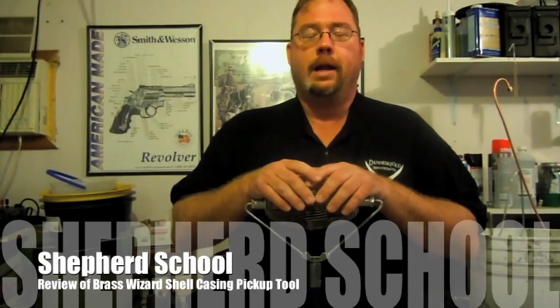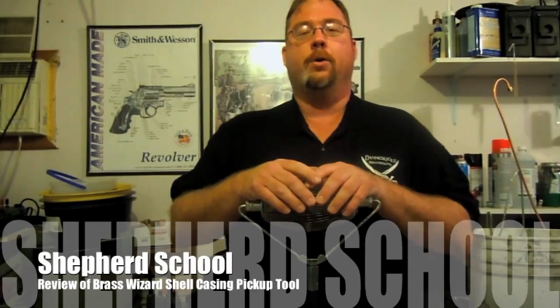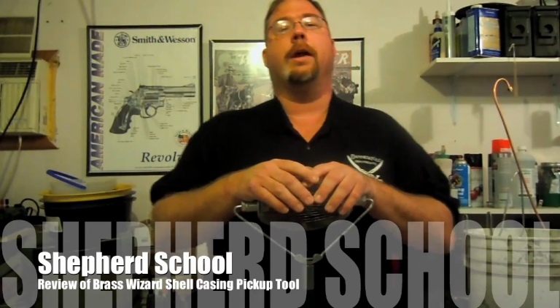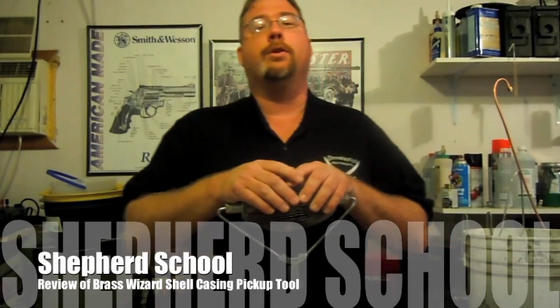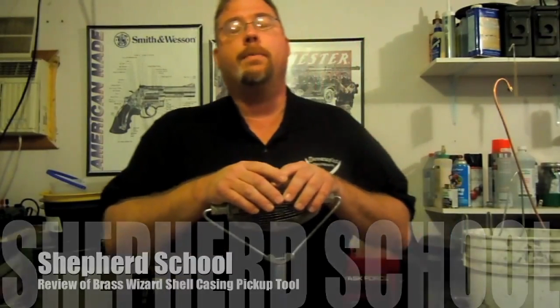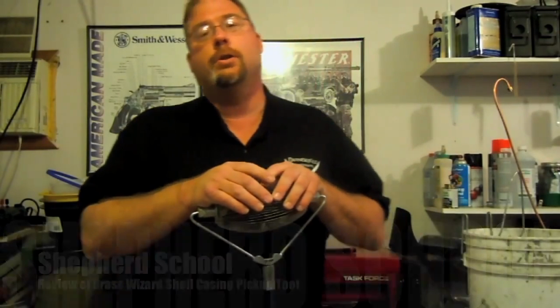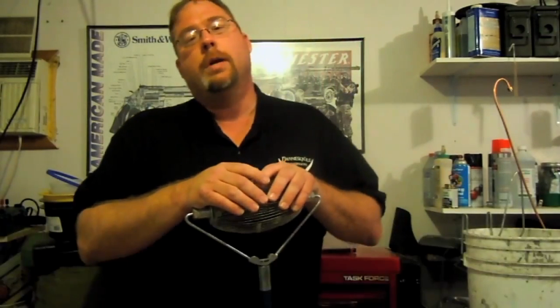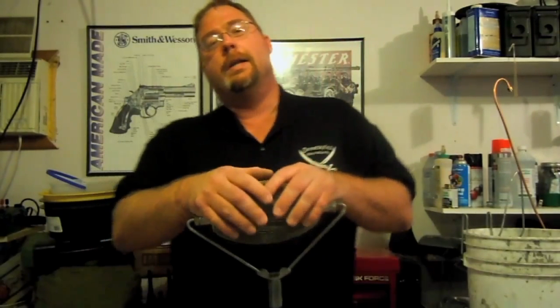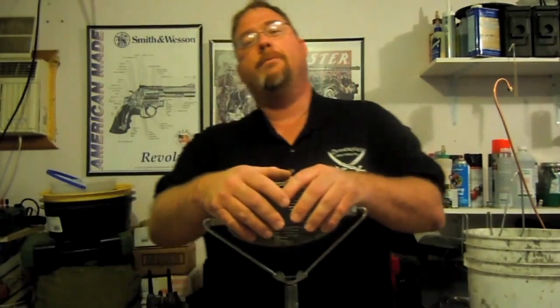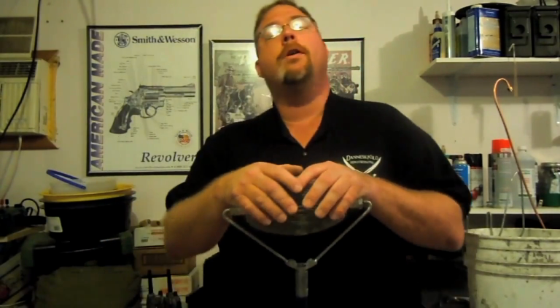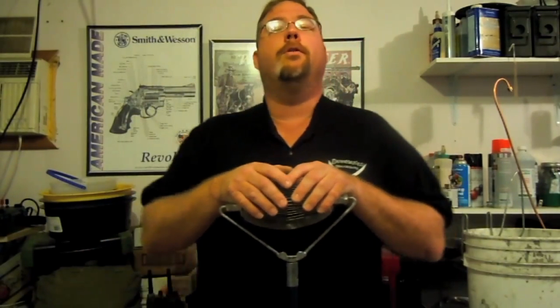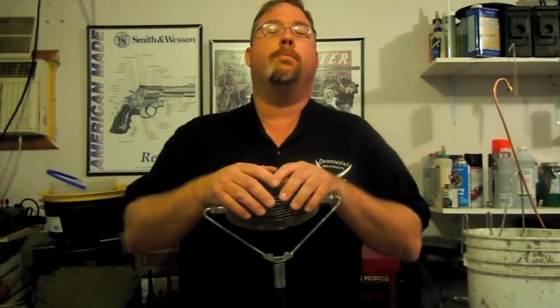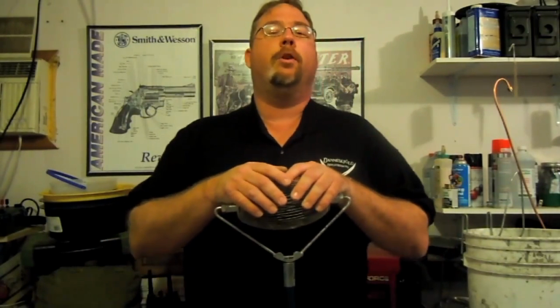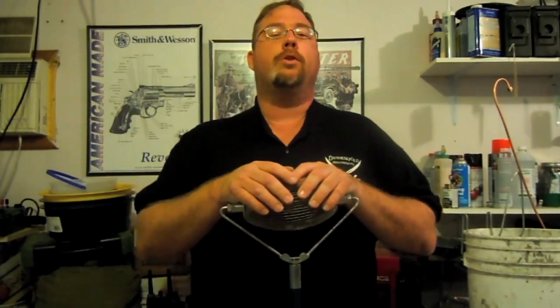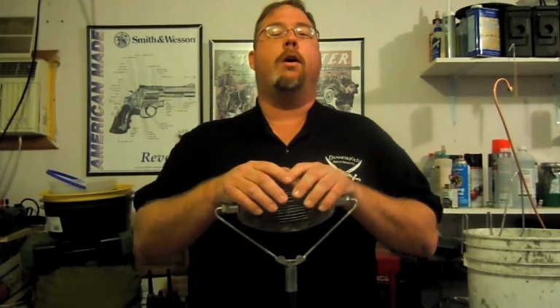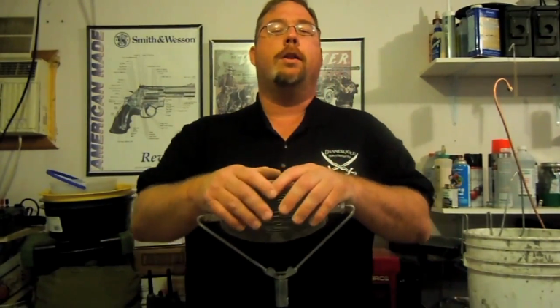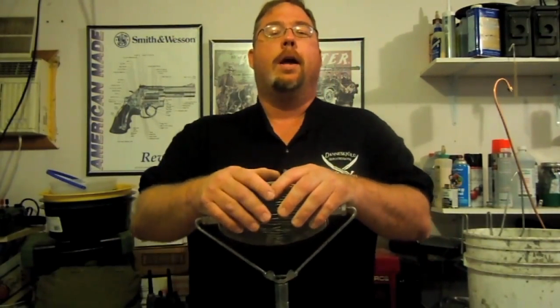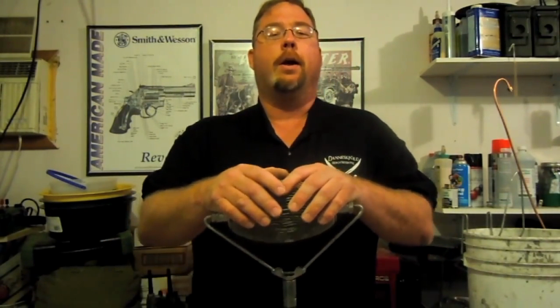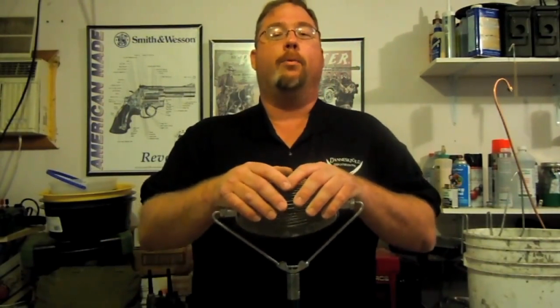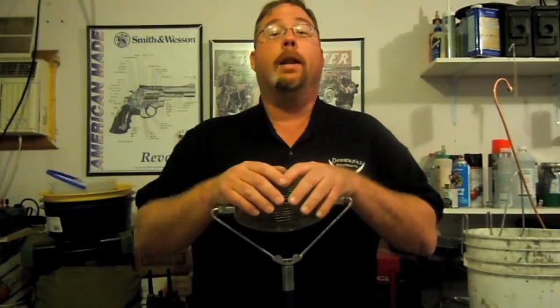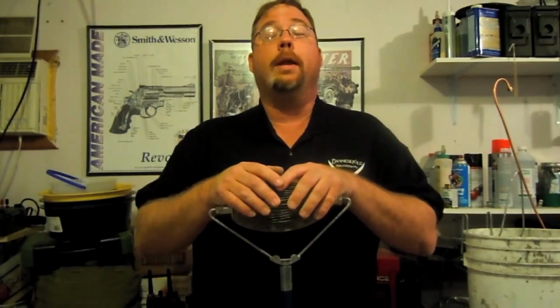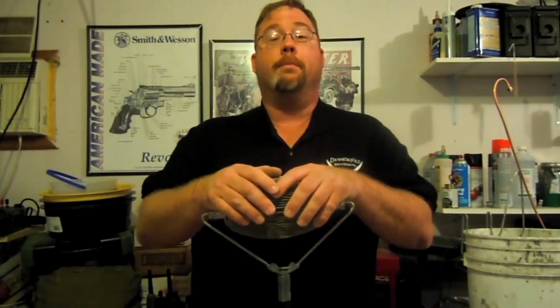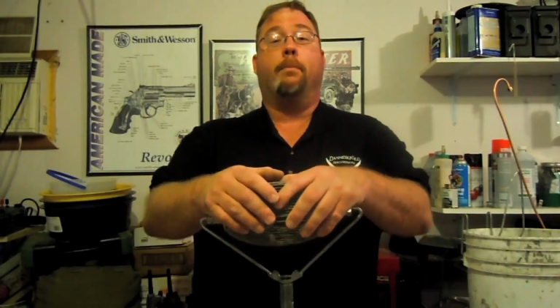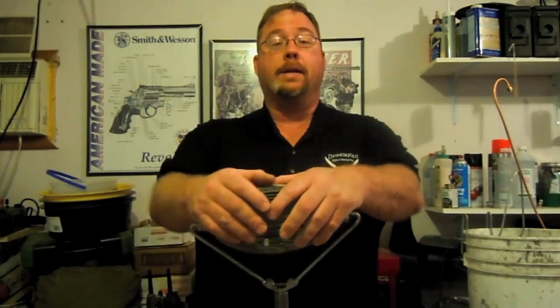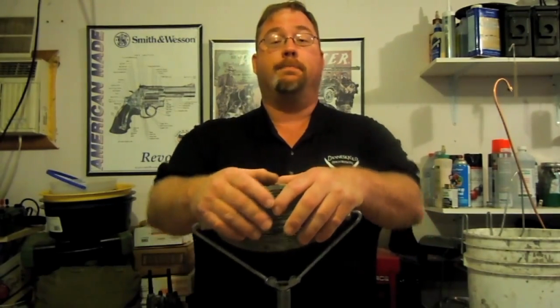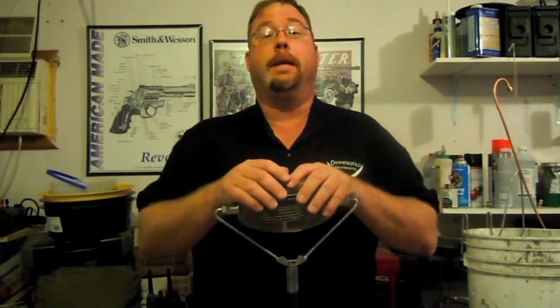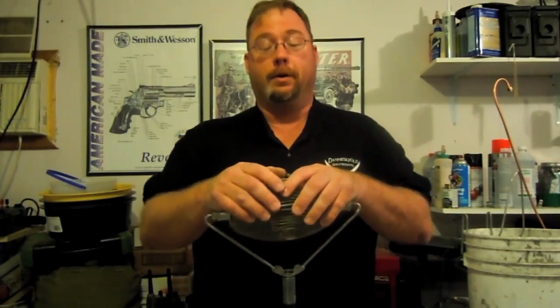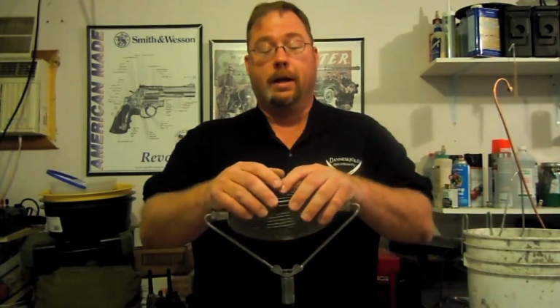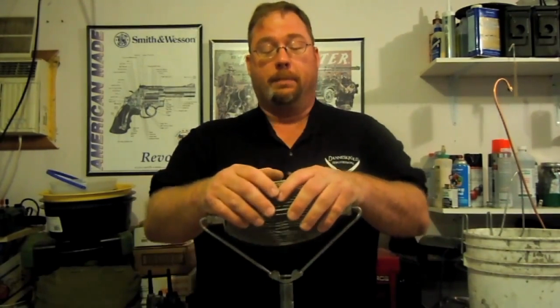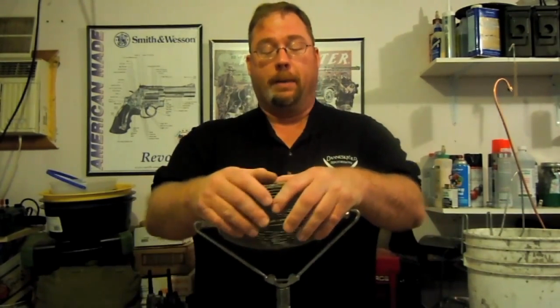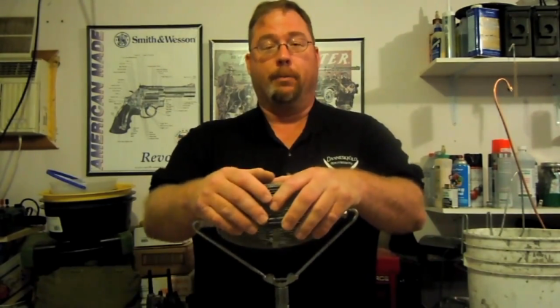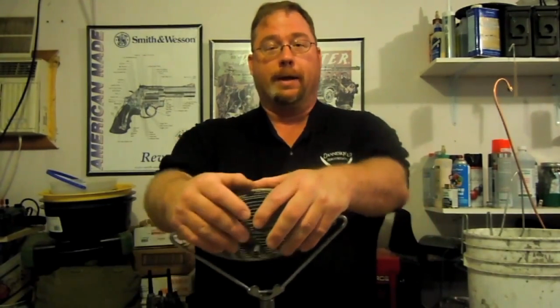Hello, this is Dave from the Shepherd School, and today we're going to do some reviews on reloading and brass gear to pick up your brass.